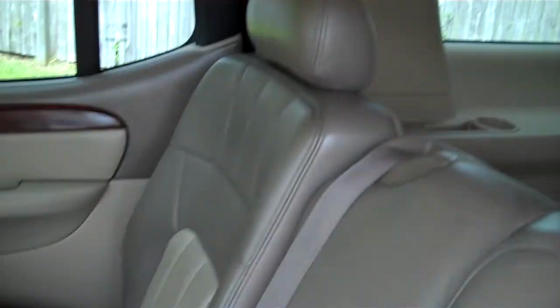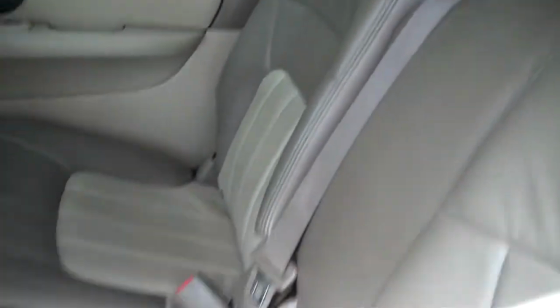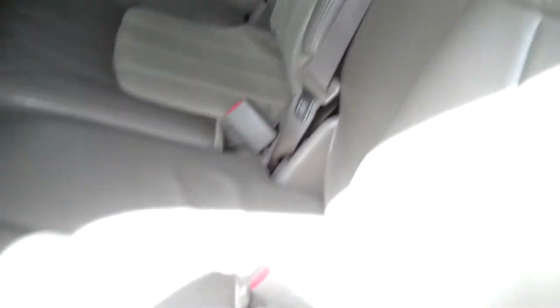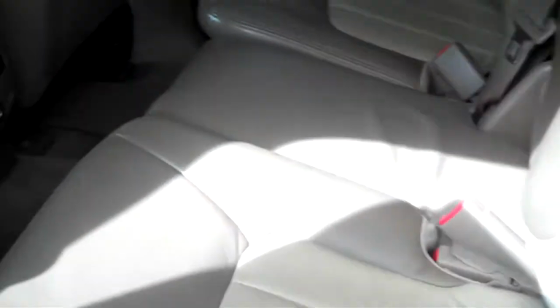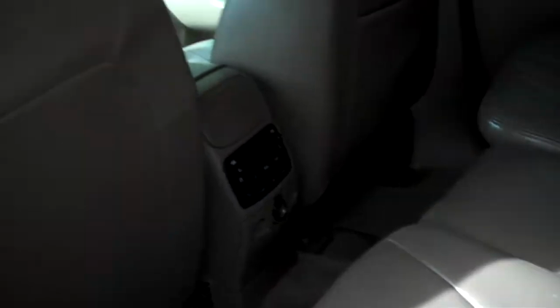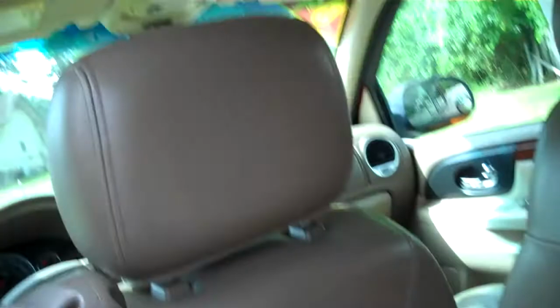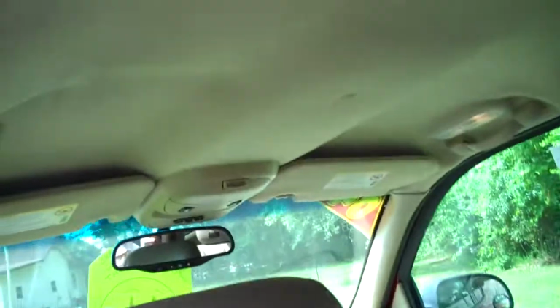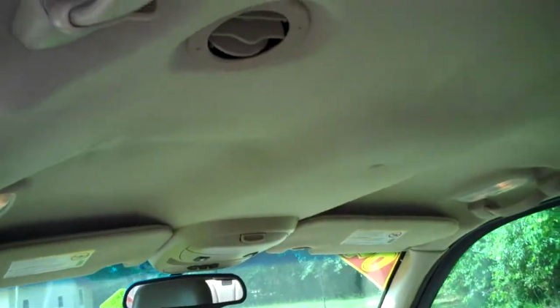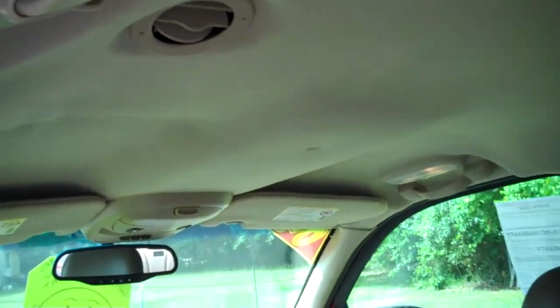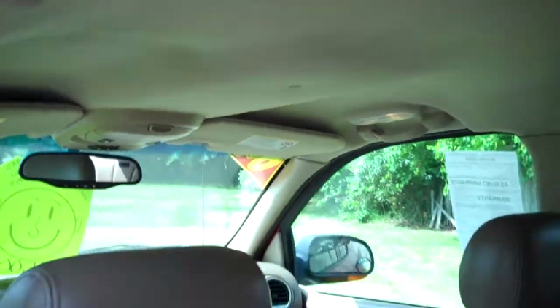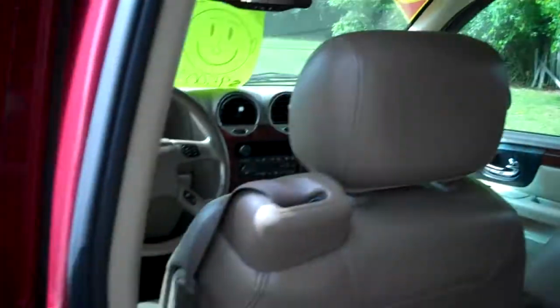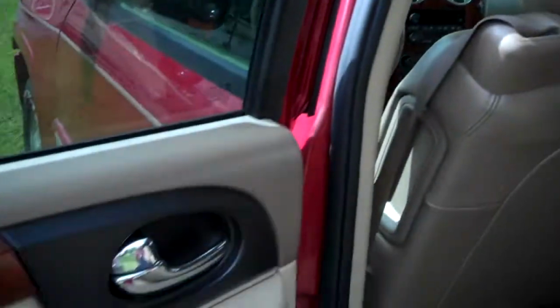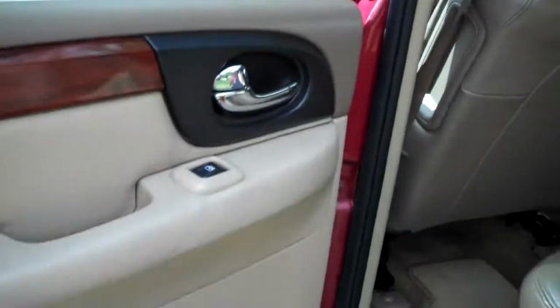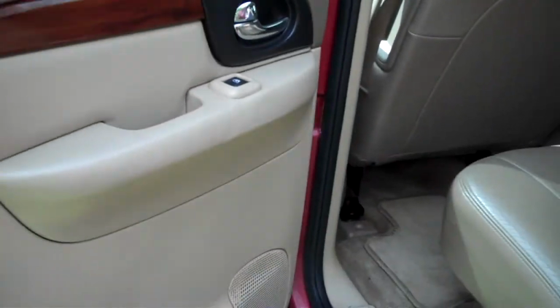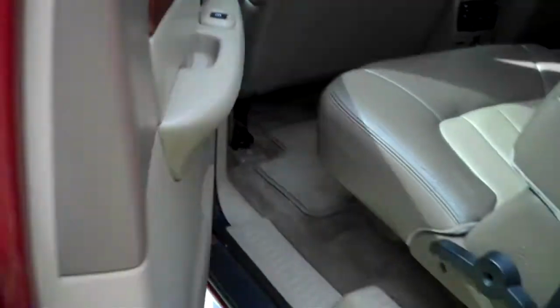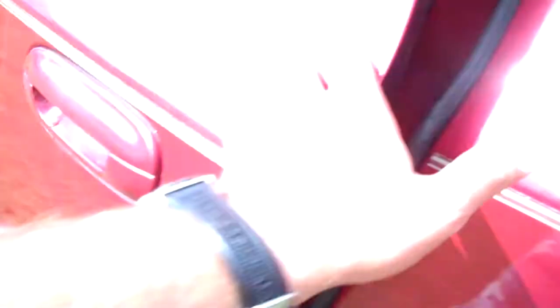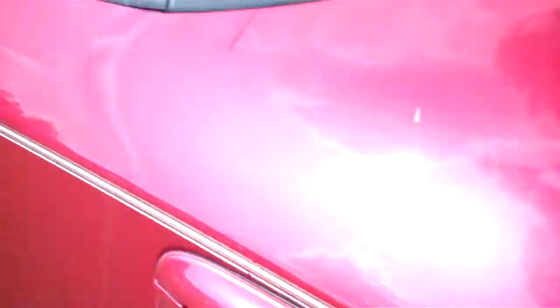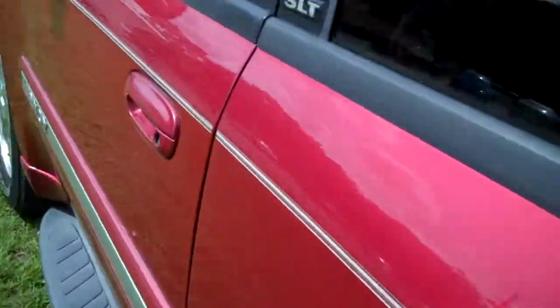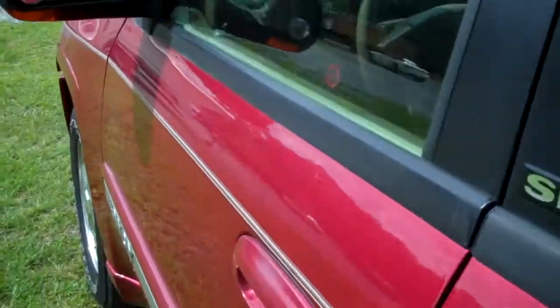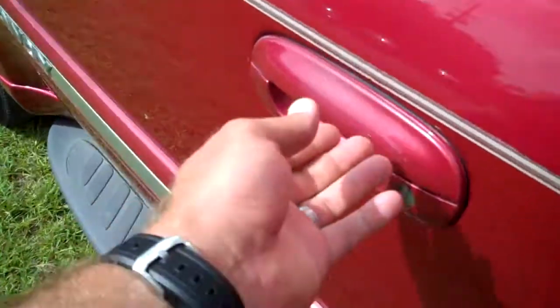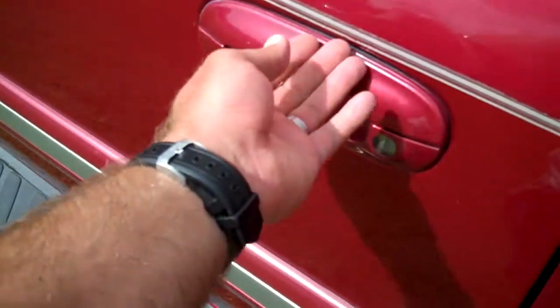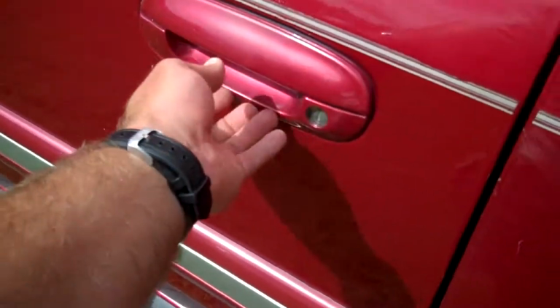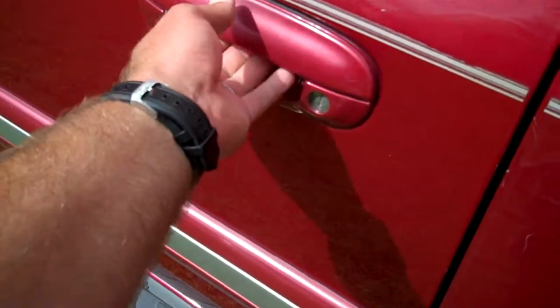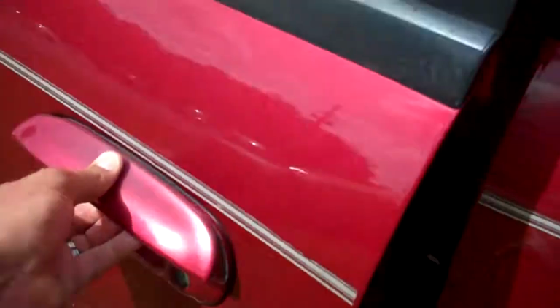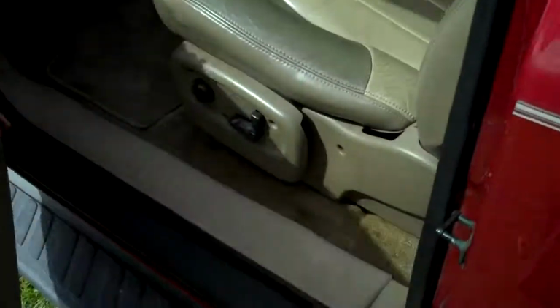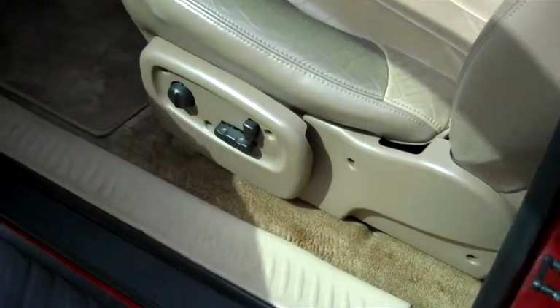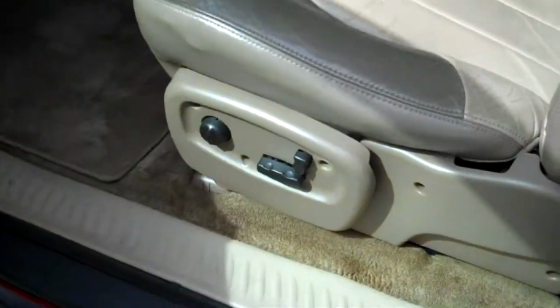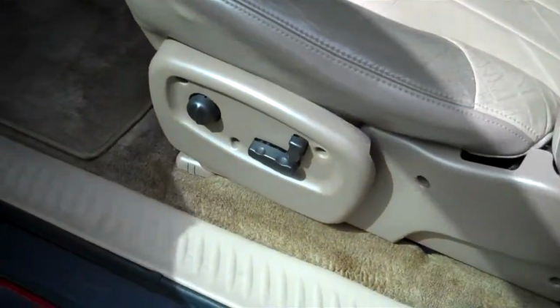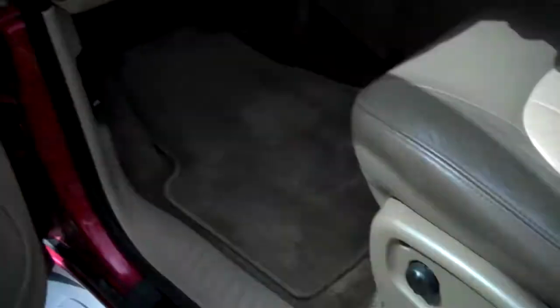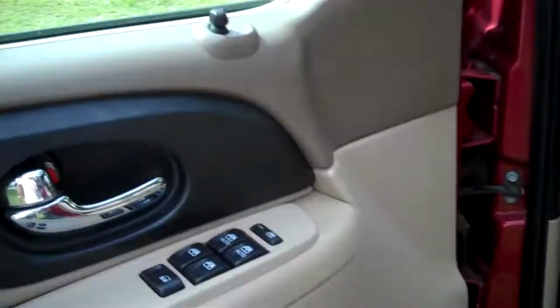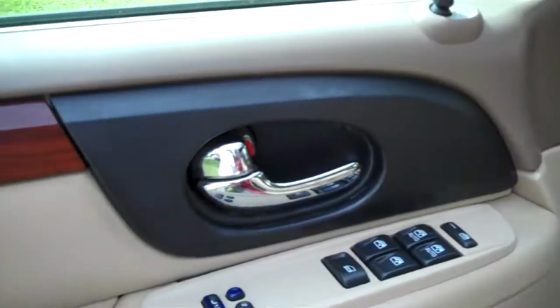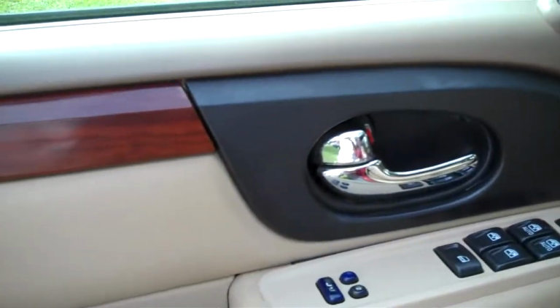Back seats are perfect — this truck is nice. There's your power seats and power windows.